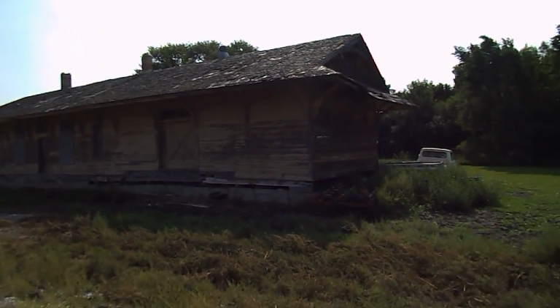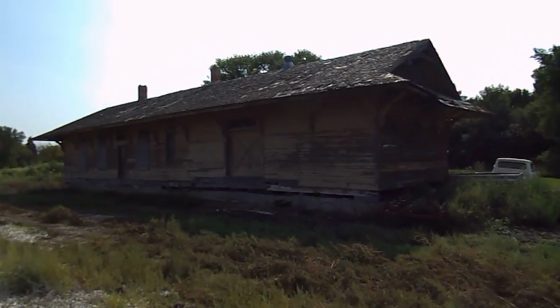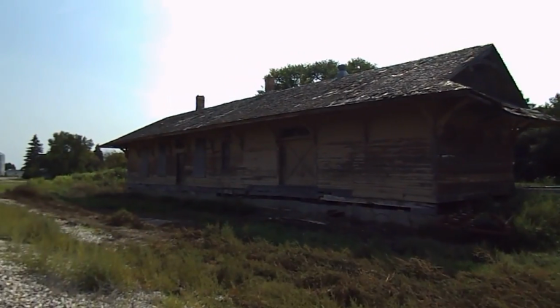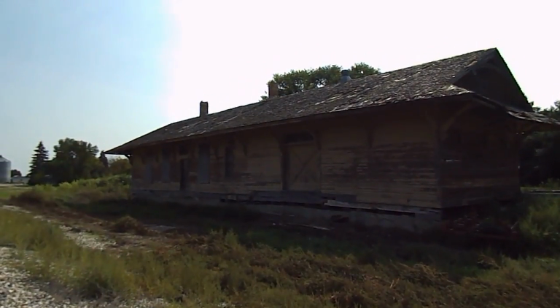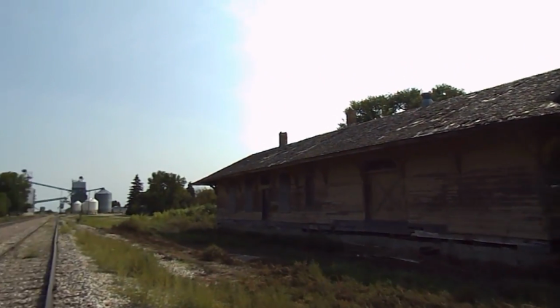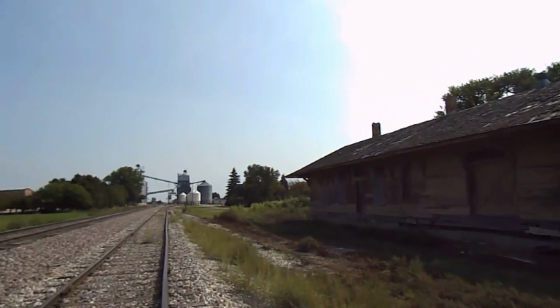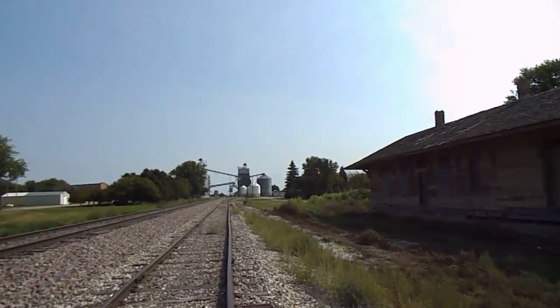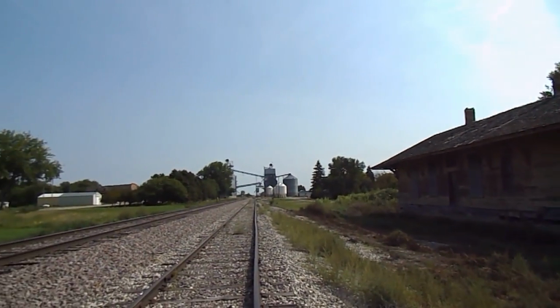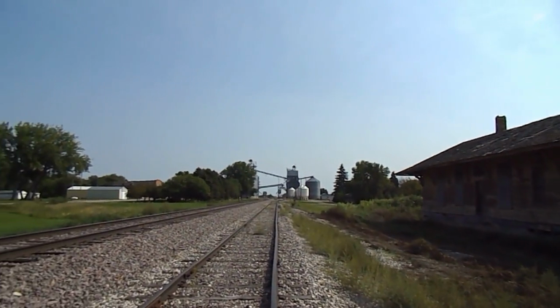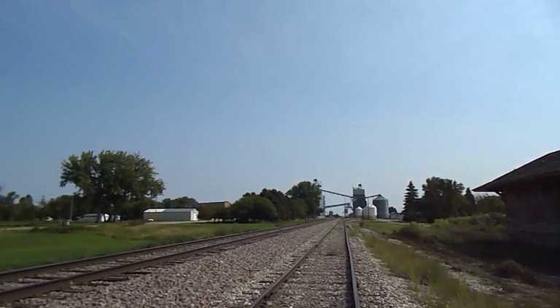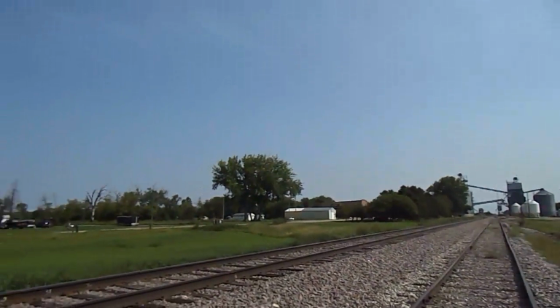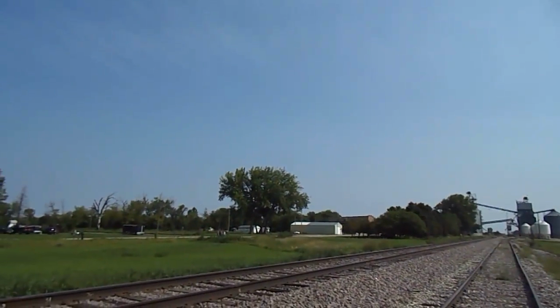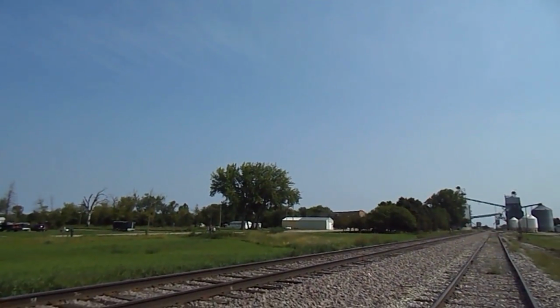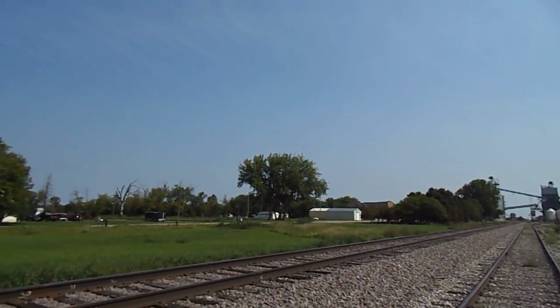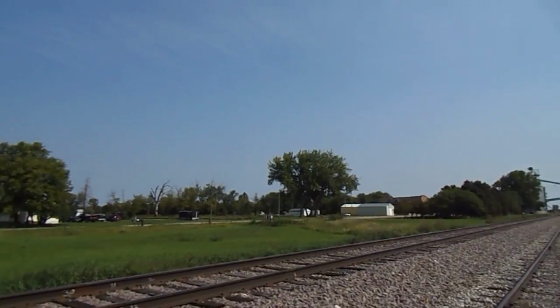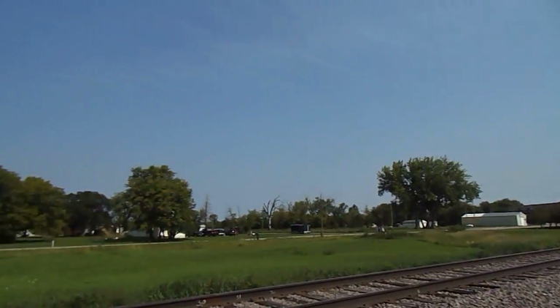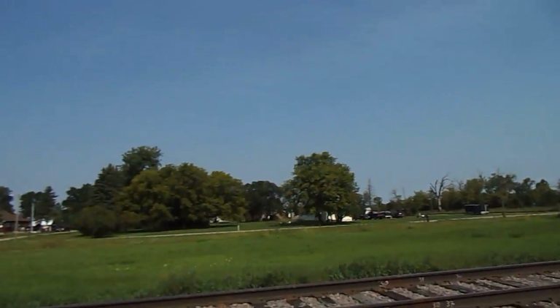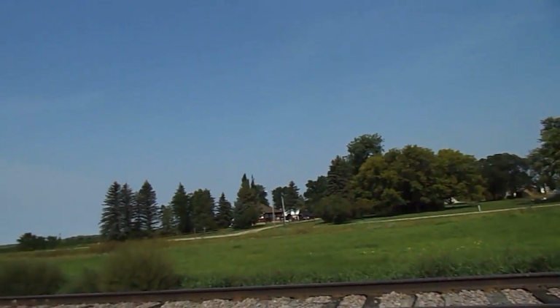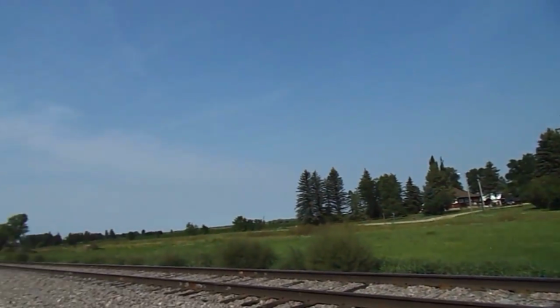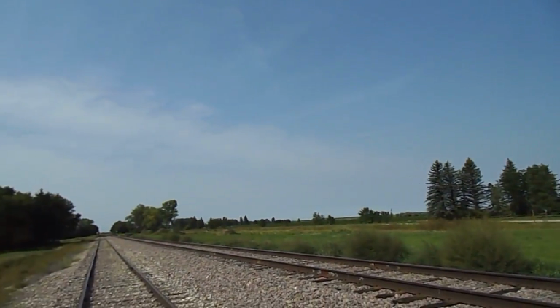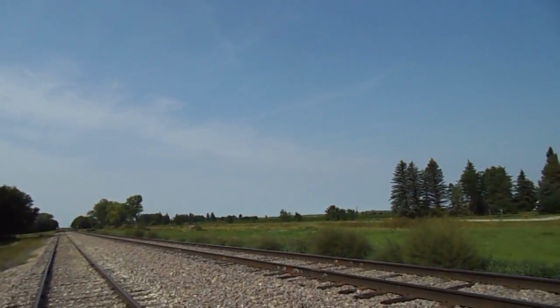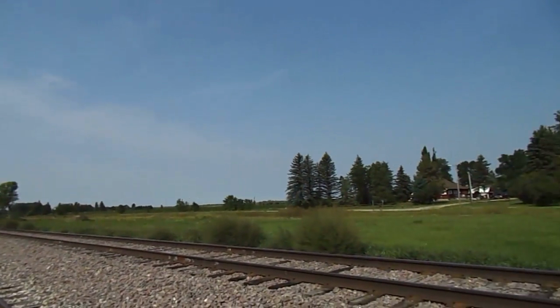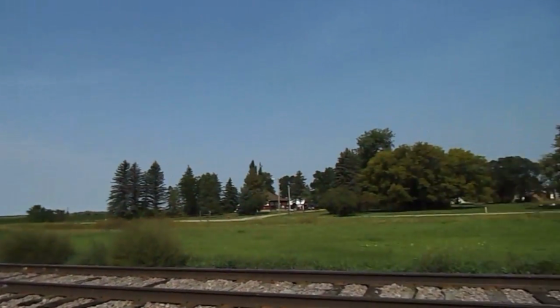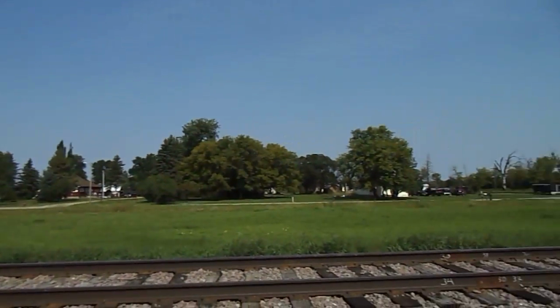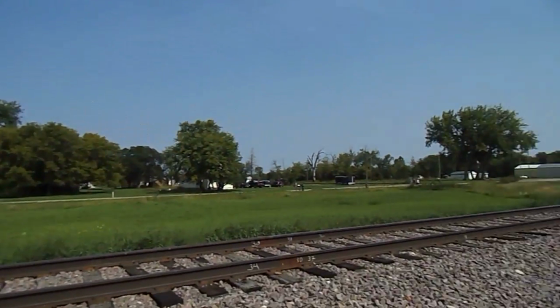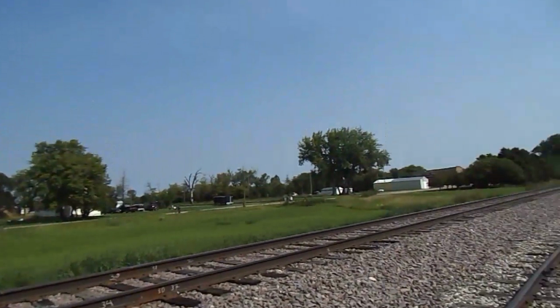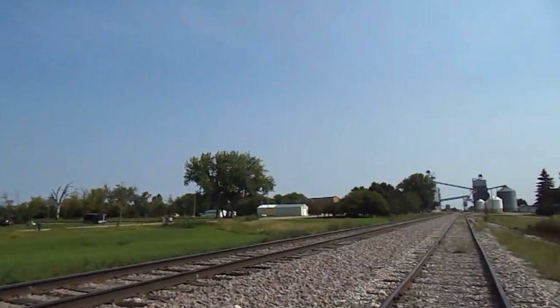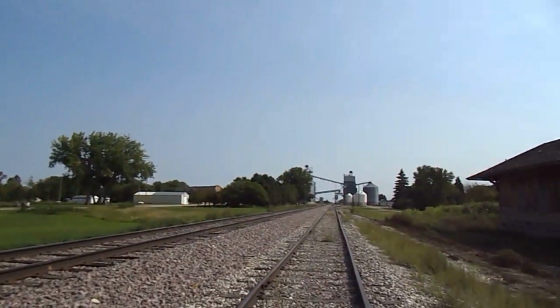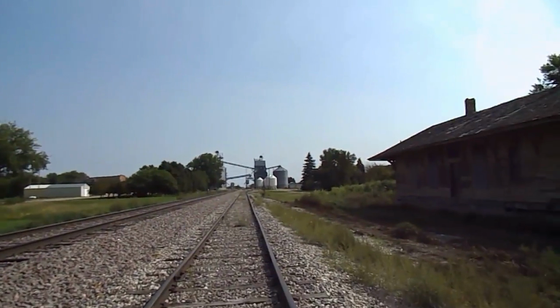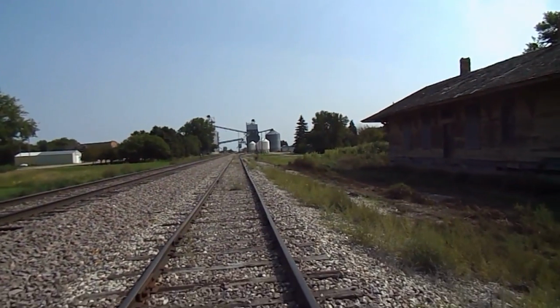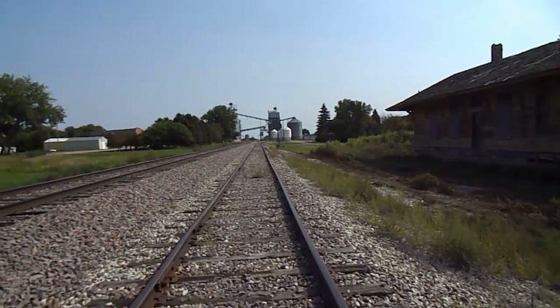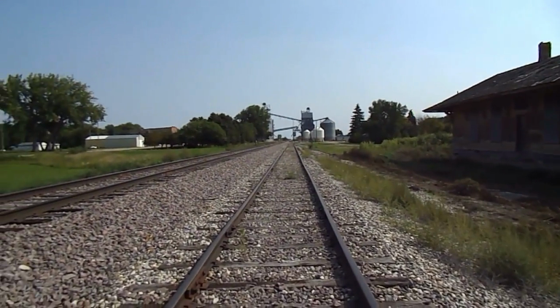There's the other side. Tracks. I'm gonna have to go around to the road.